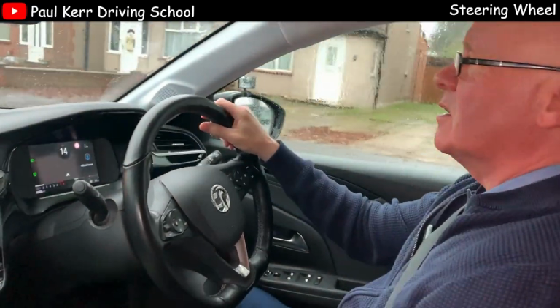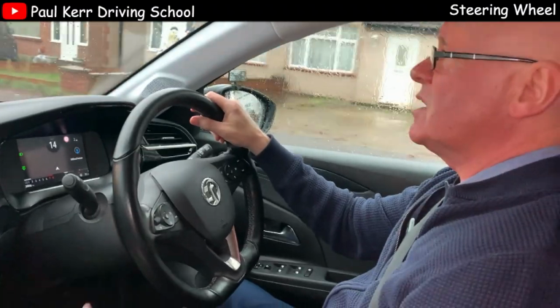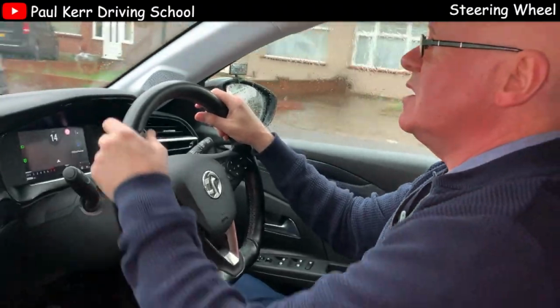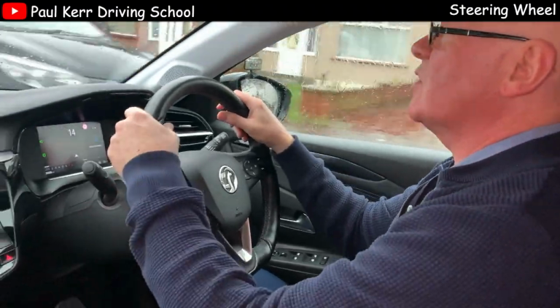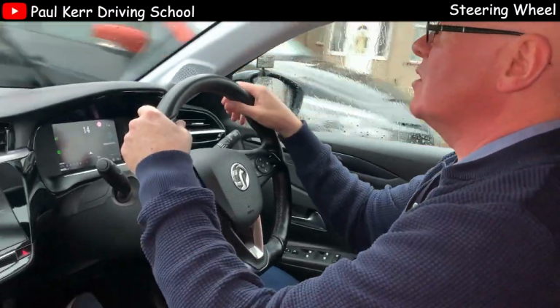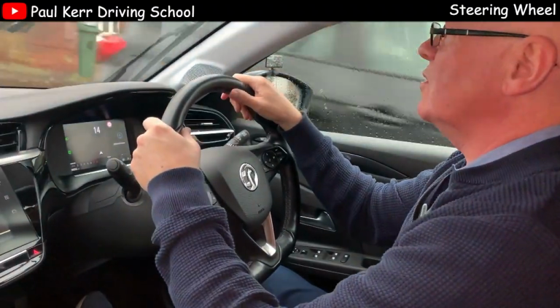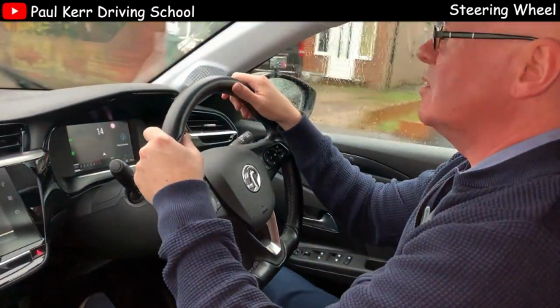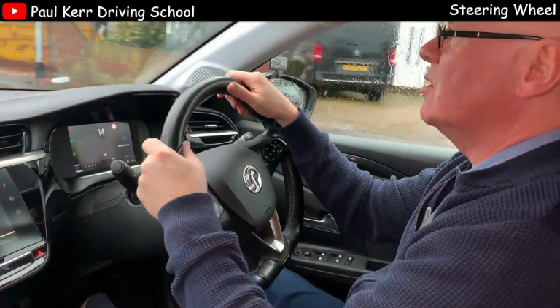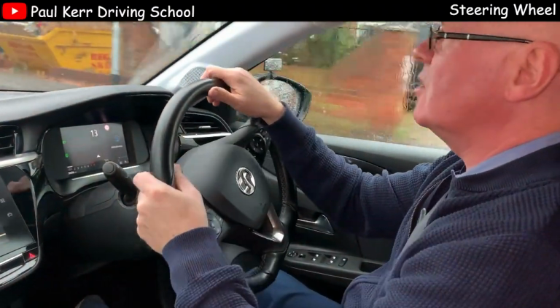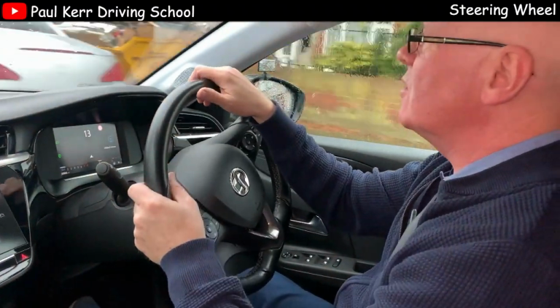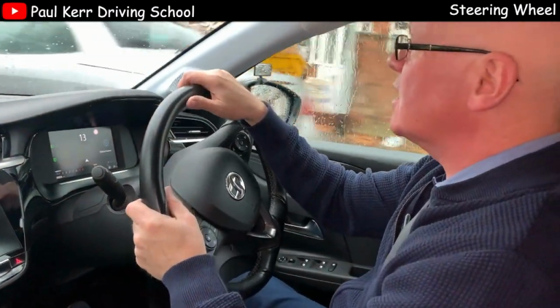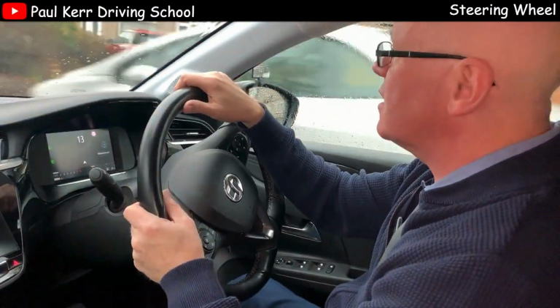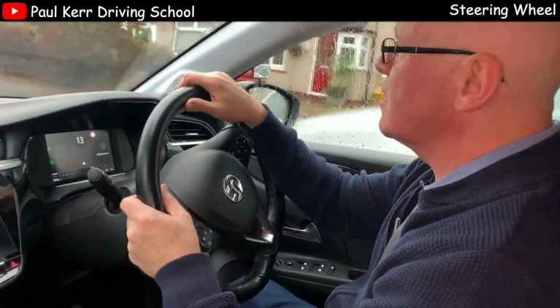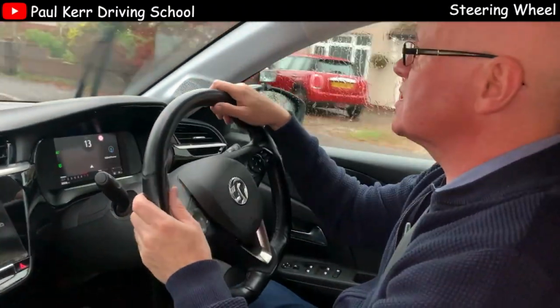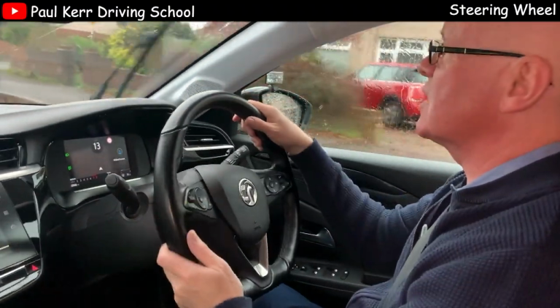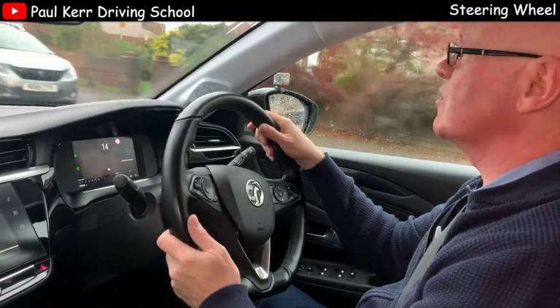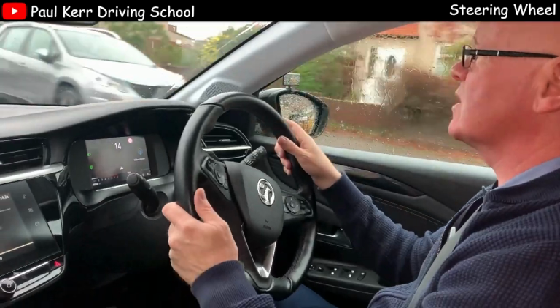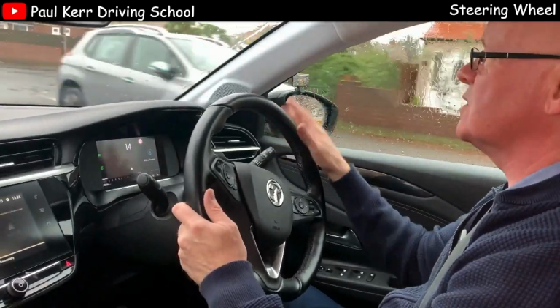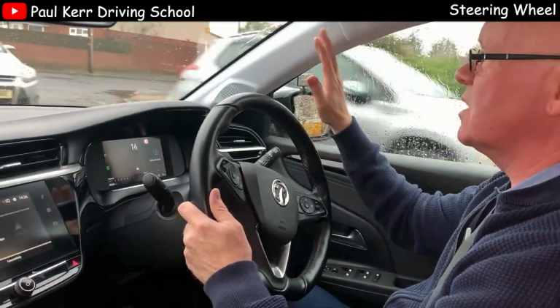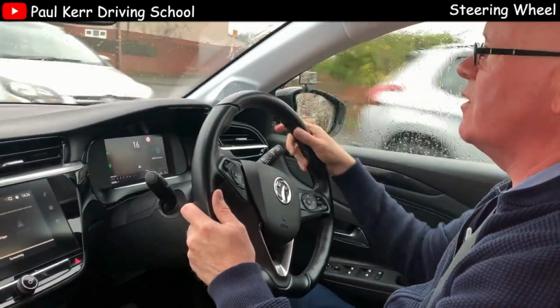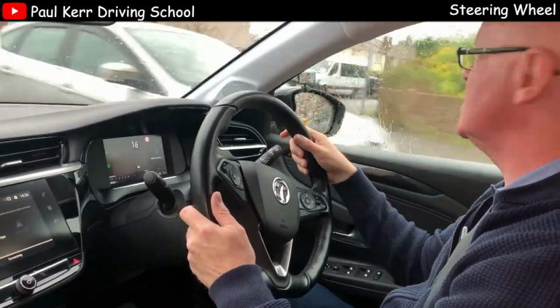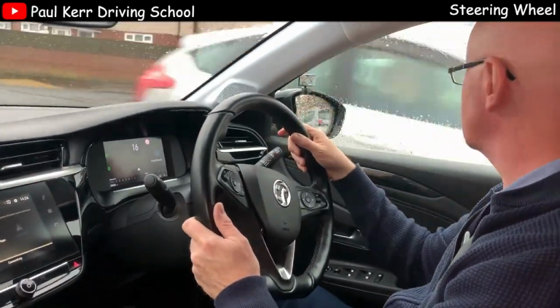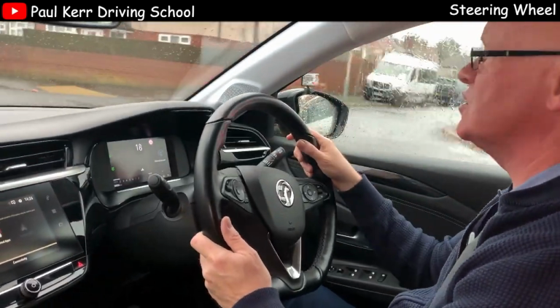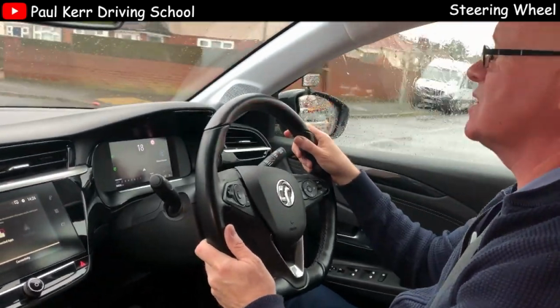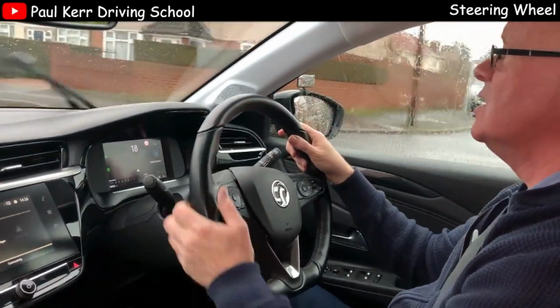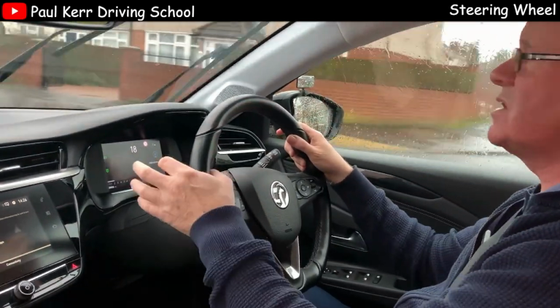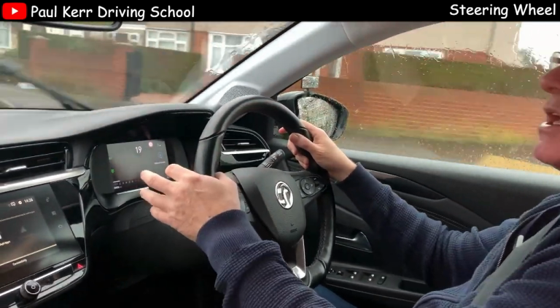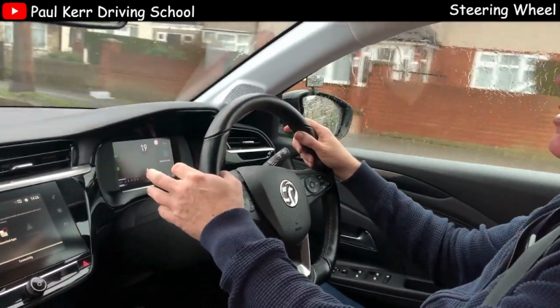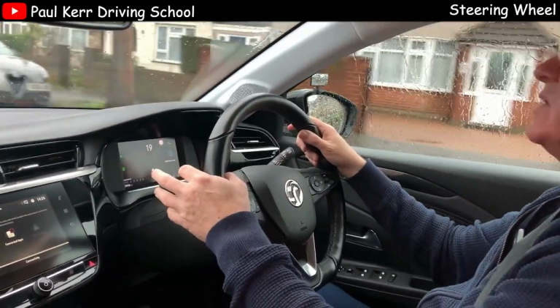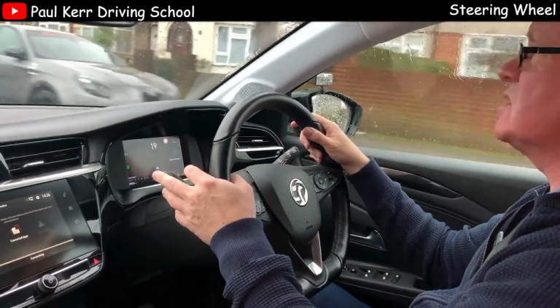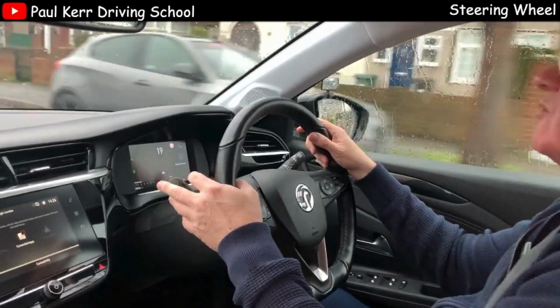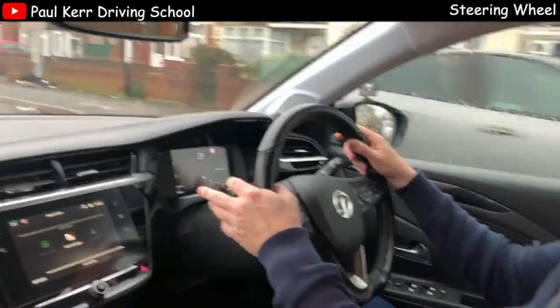I'm going to take the next road on the right — I can't take the one immediately ahead because that one's a no entry, or a dead end should I say. So I'm going to take the next road on the right so you can see it on a right turn.